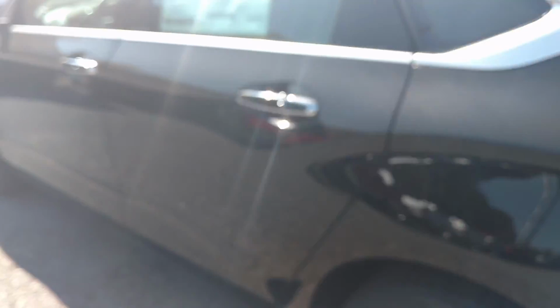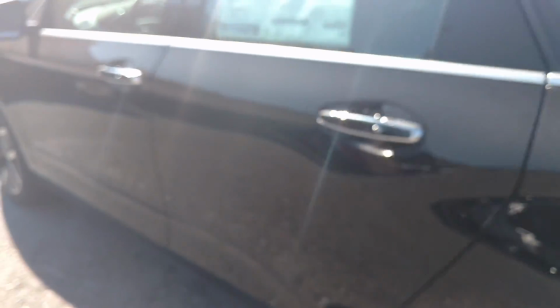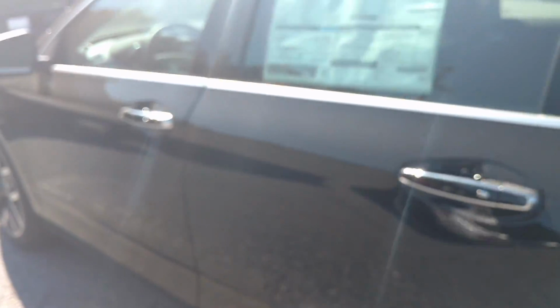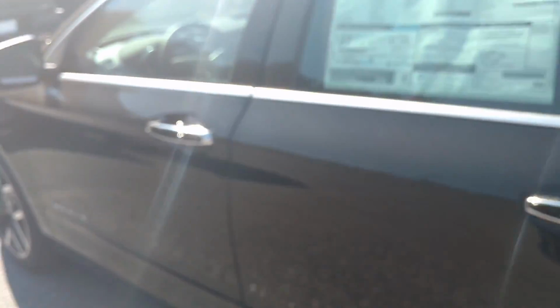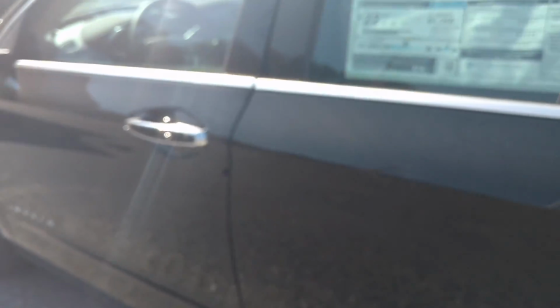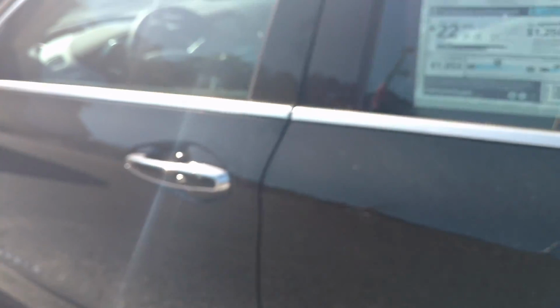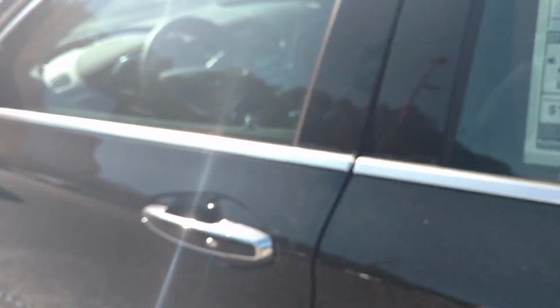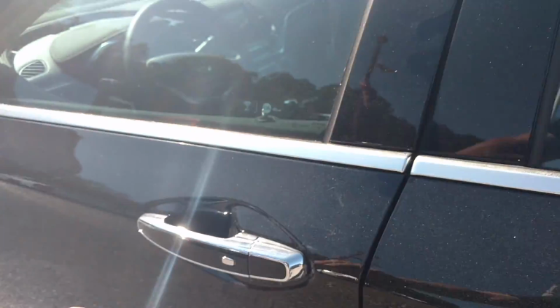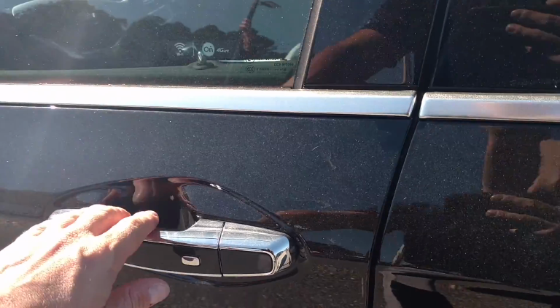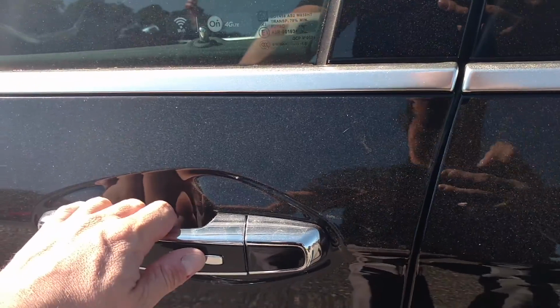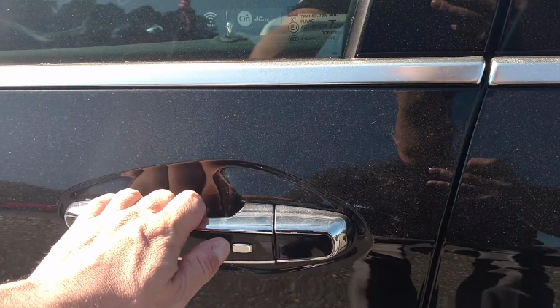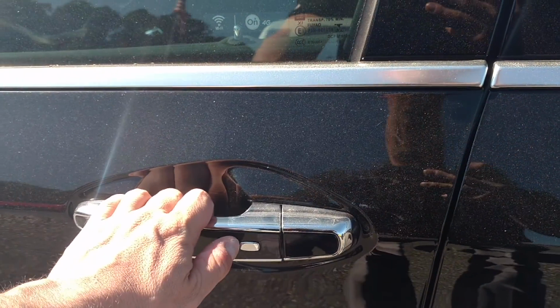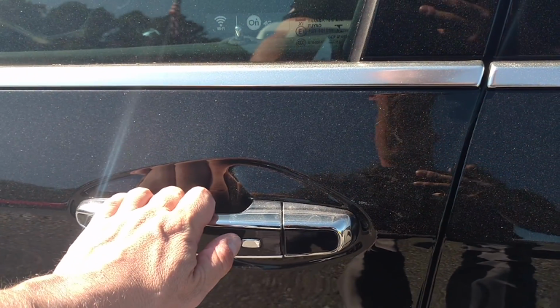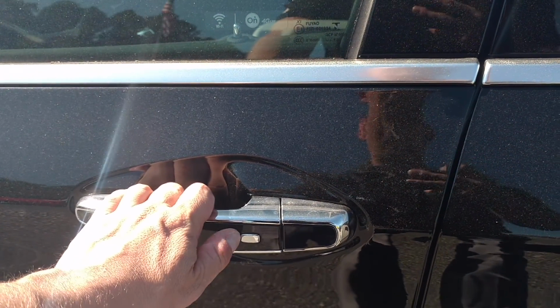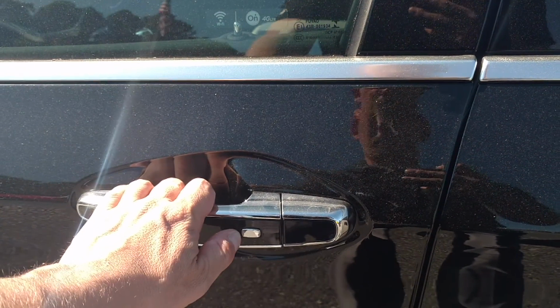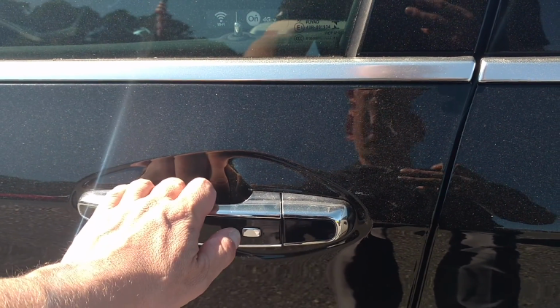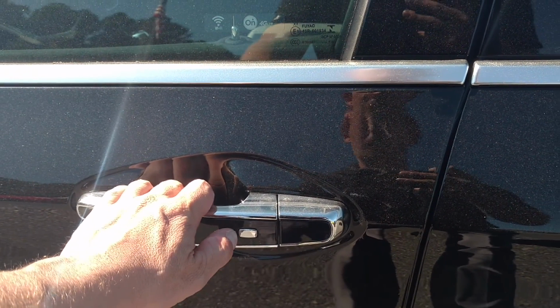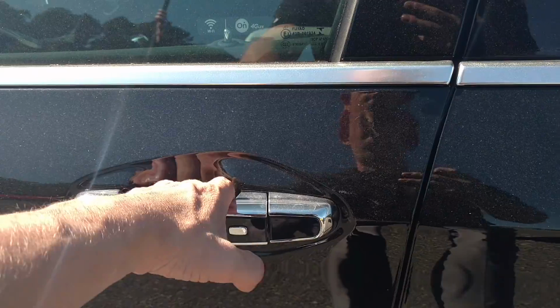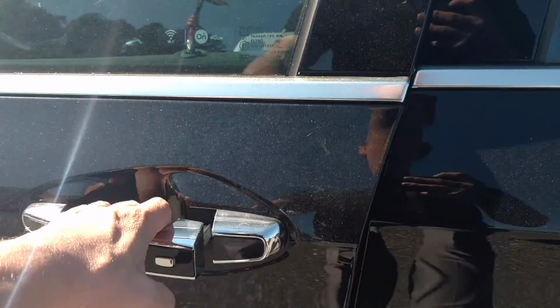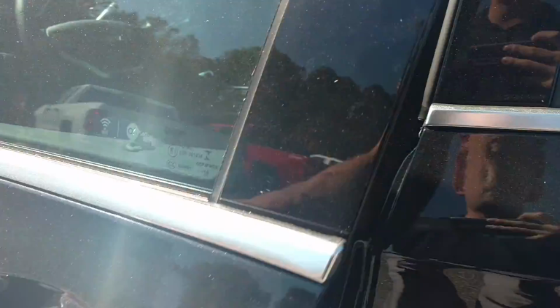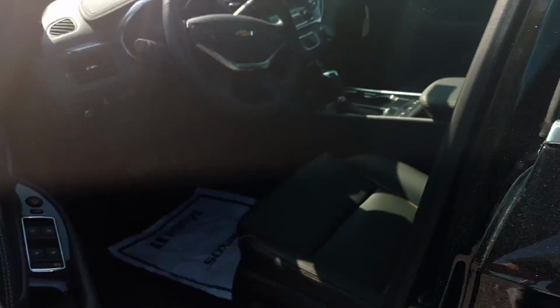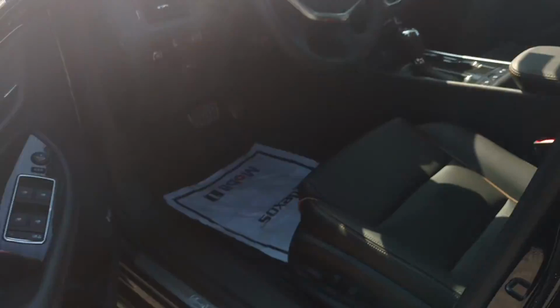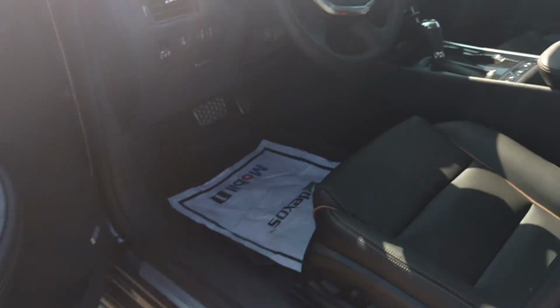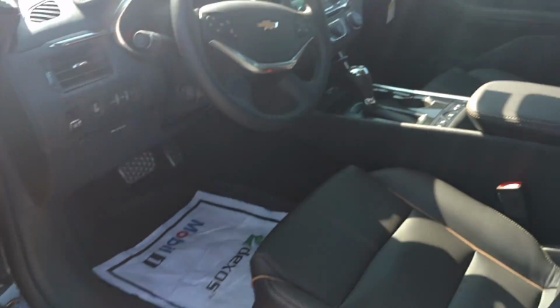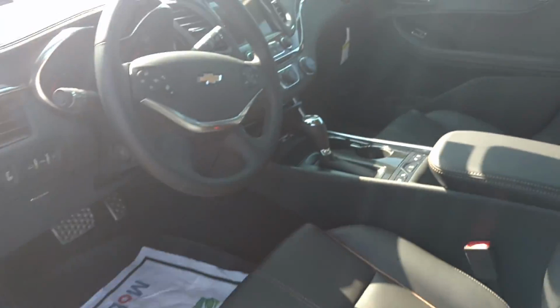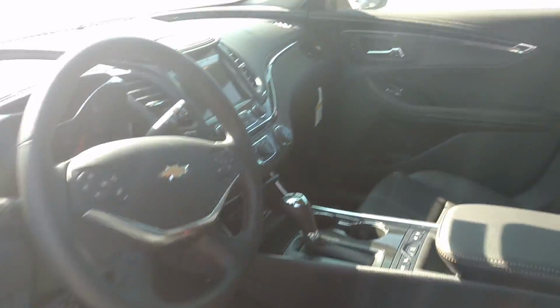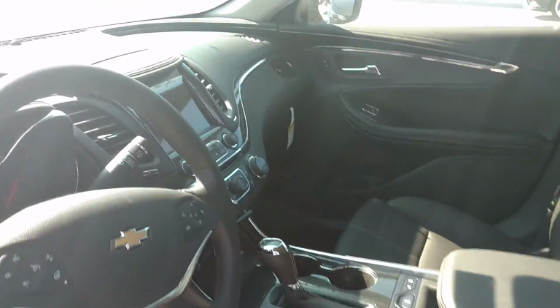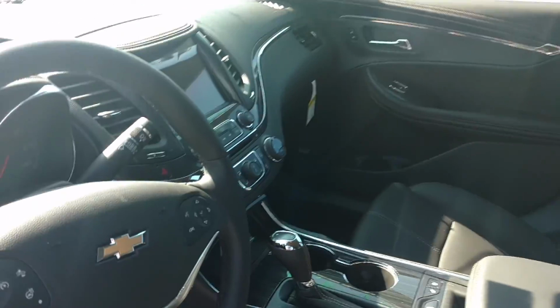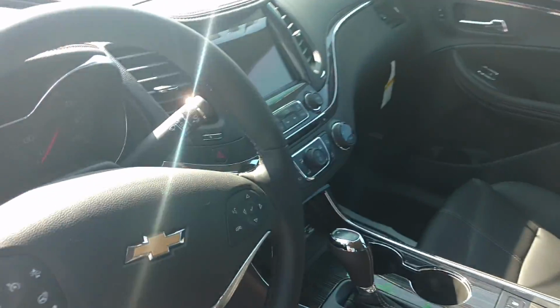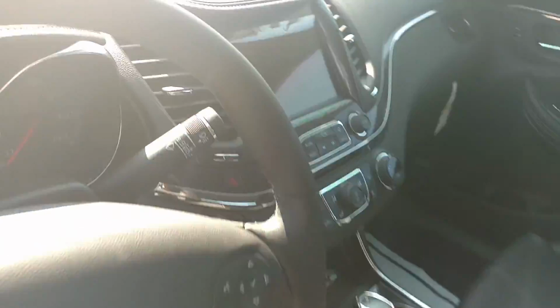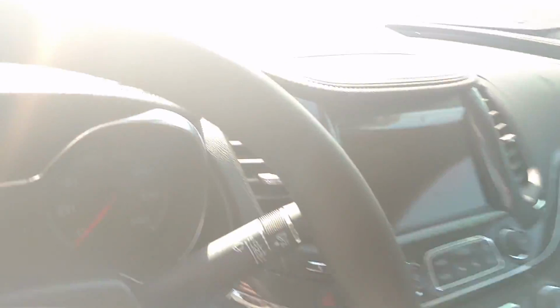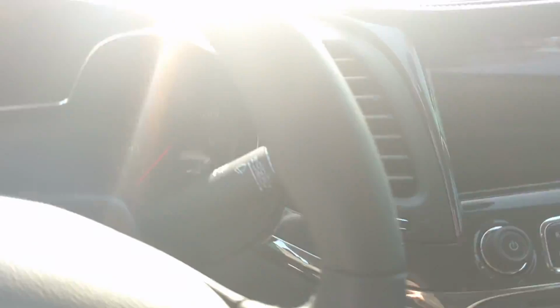And this one has the Passive Keyless Entry right here — it's all push button start.